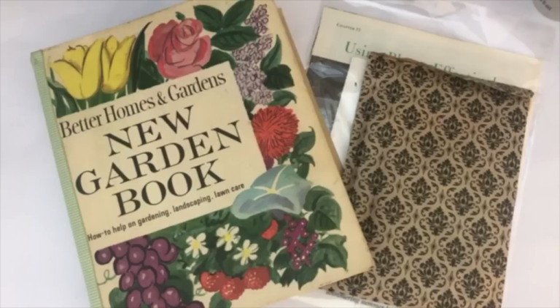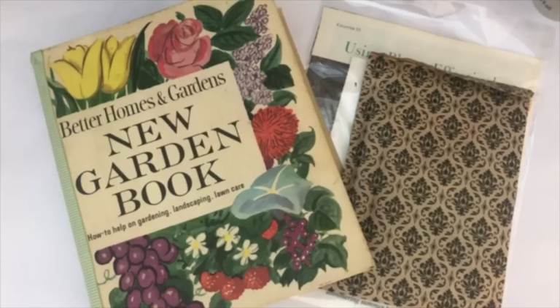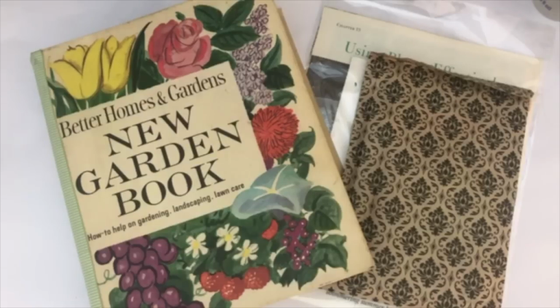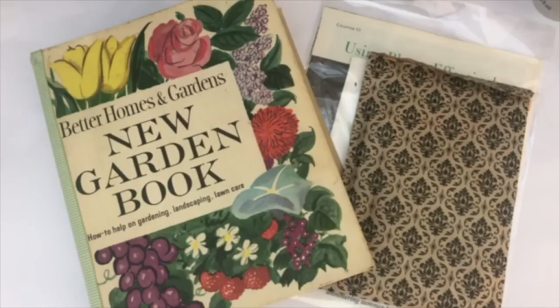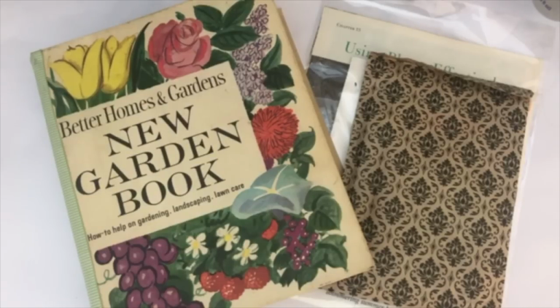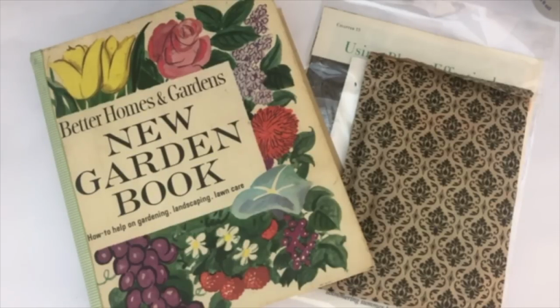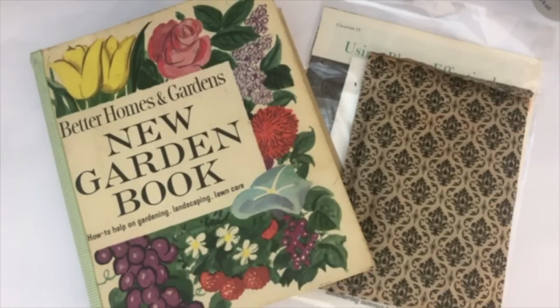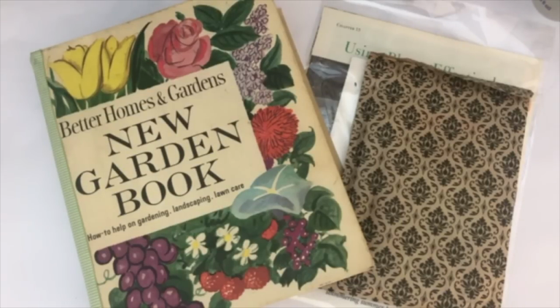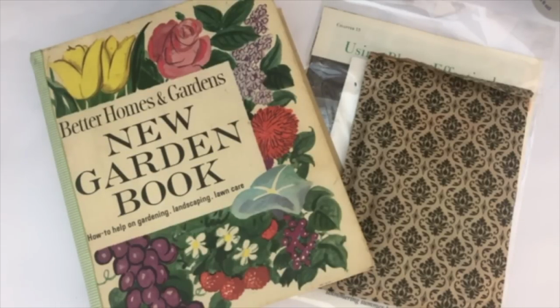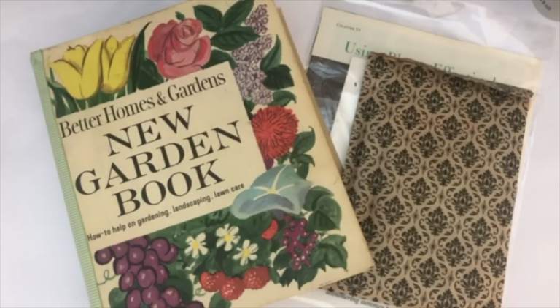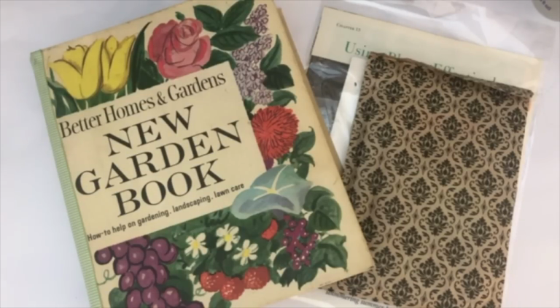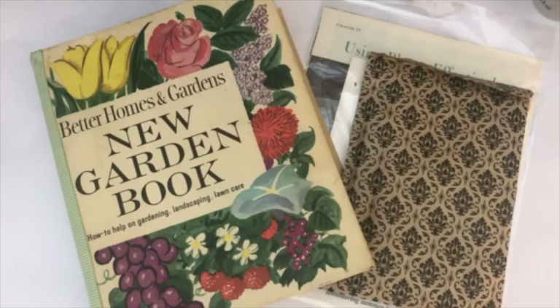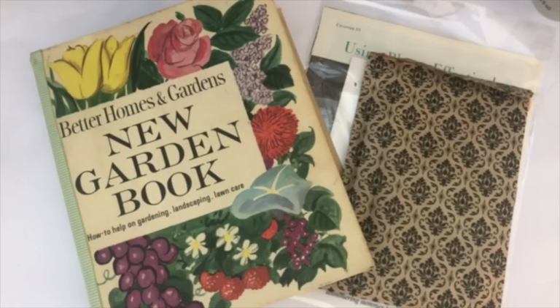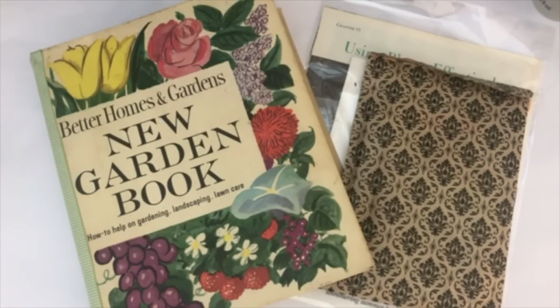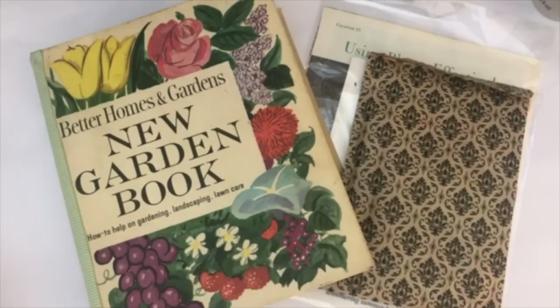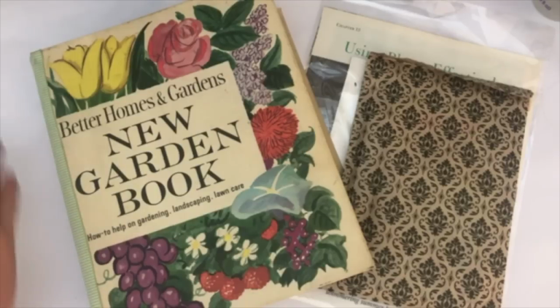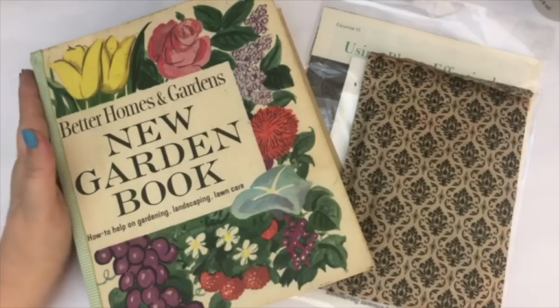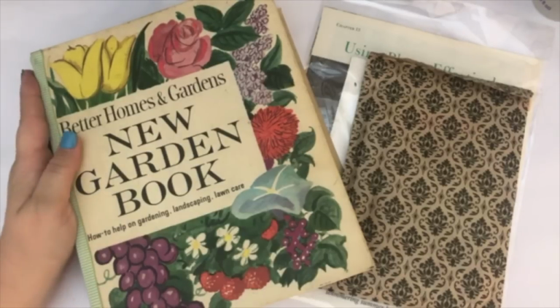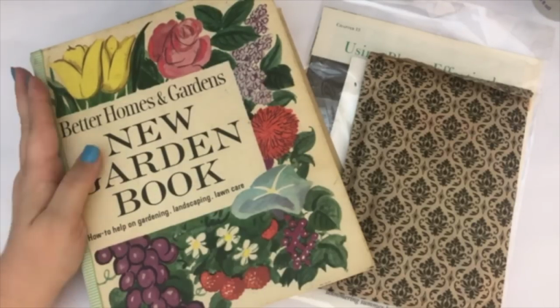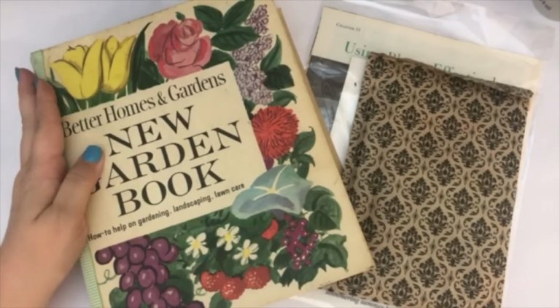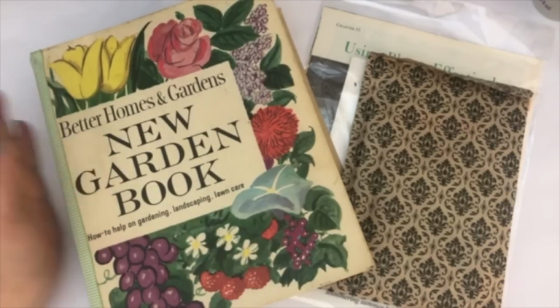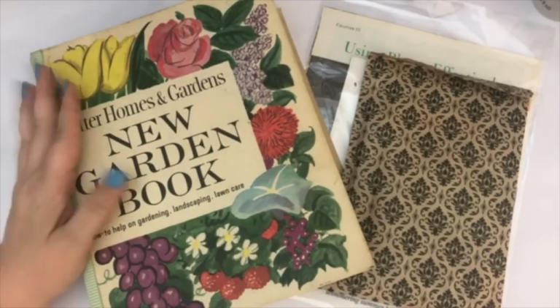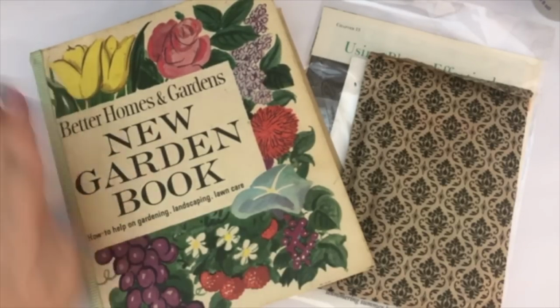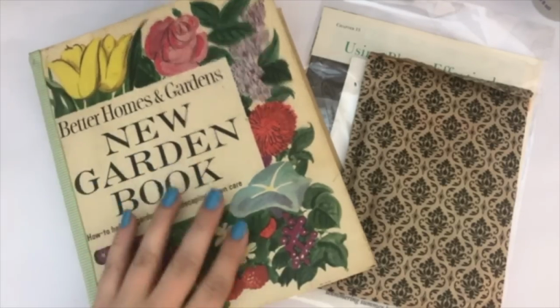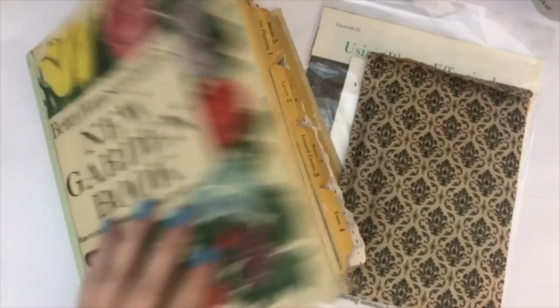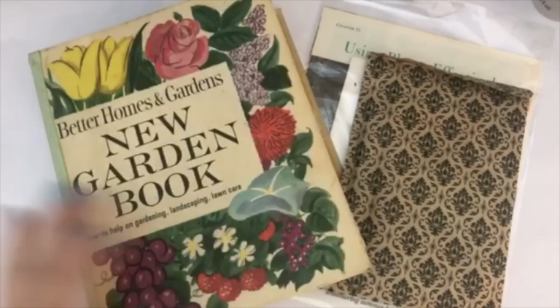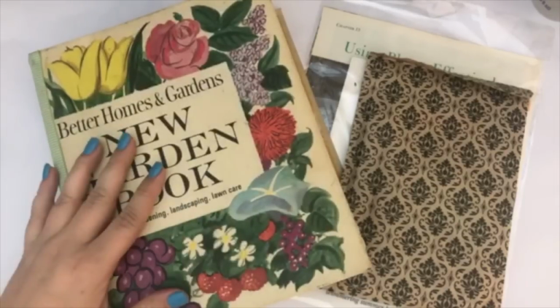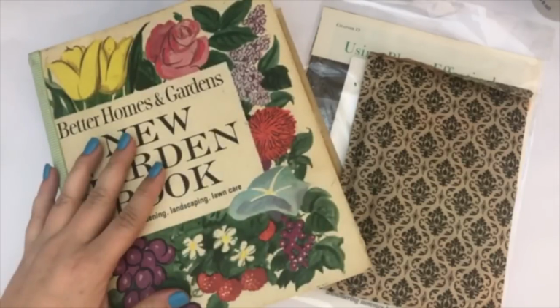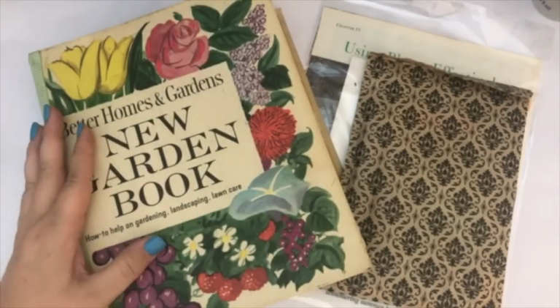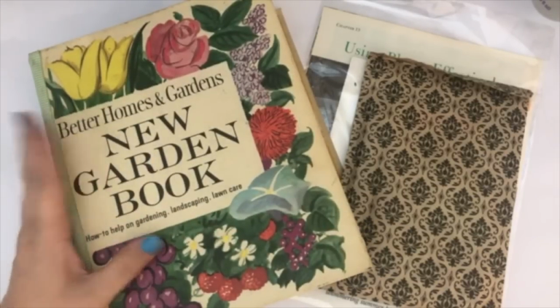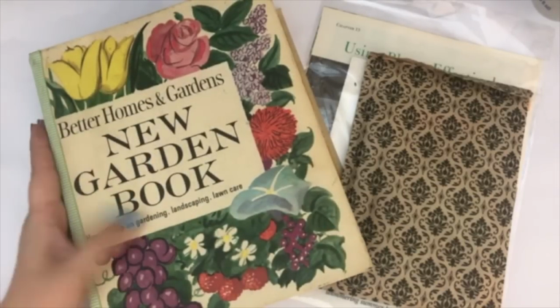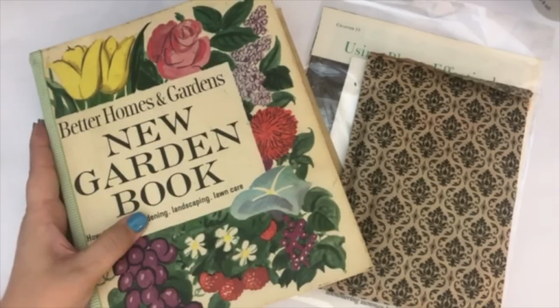Hello, my crafty friends! It's Crystal with Happy to Plan. I'm going to be sharing with you a junk journal that I recently created out of a binder that I found at a thrift store. I created a junk journal out of it and I wanted to share with you what I did.